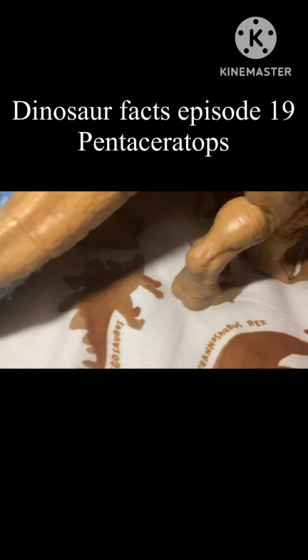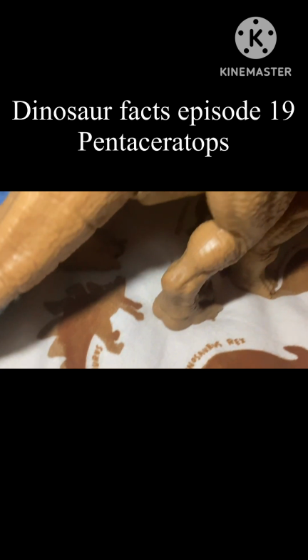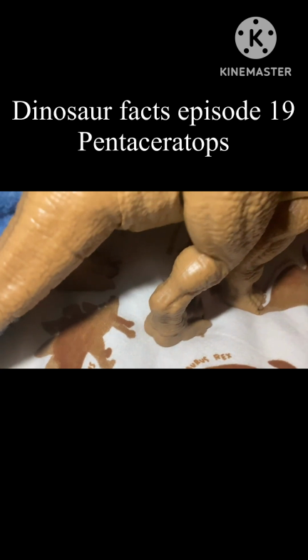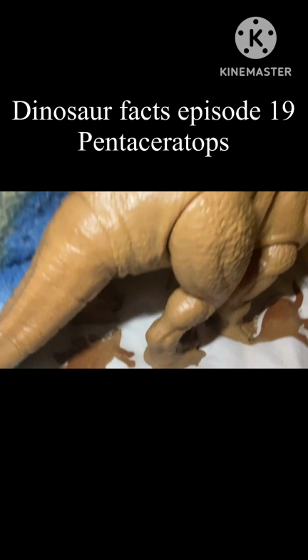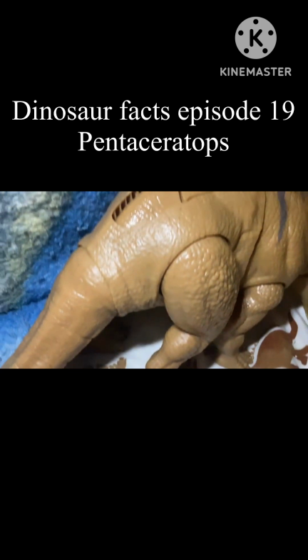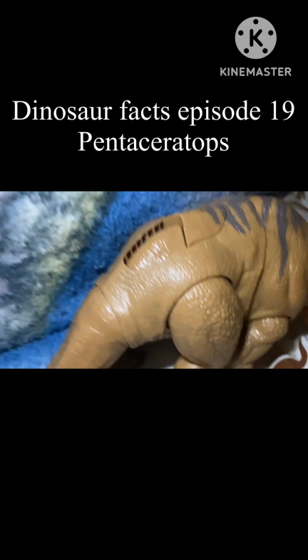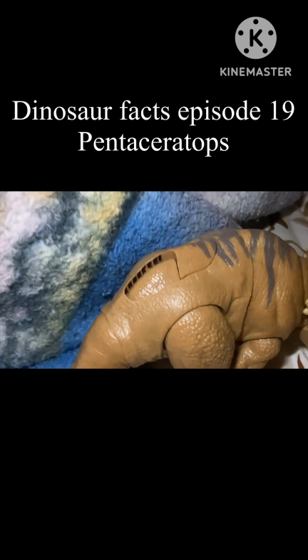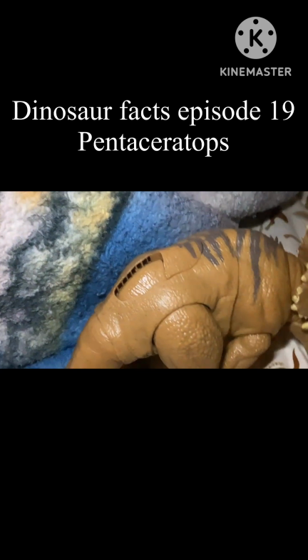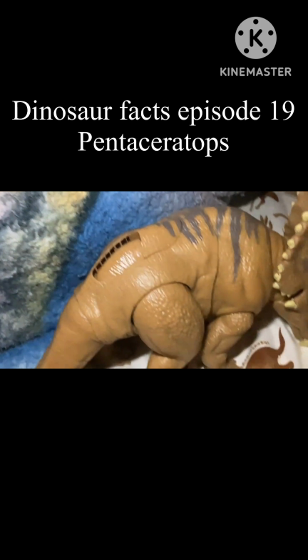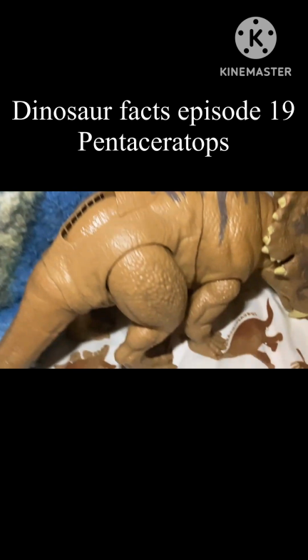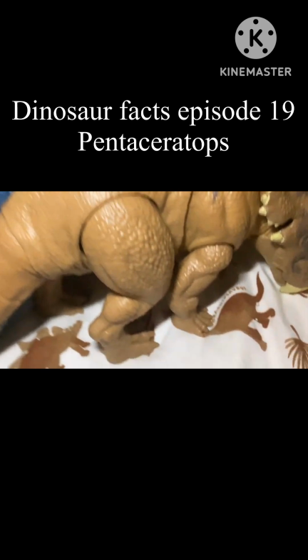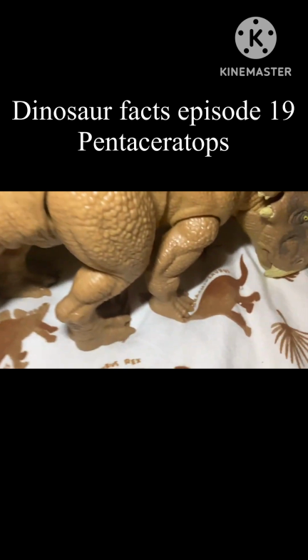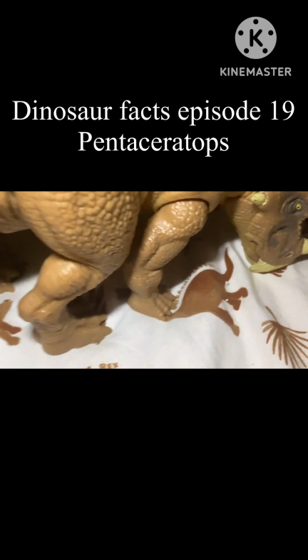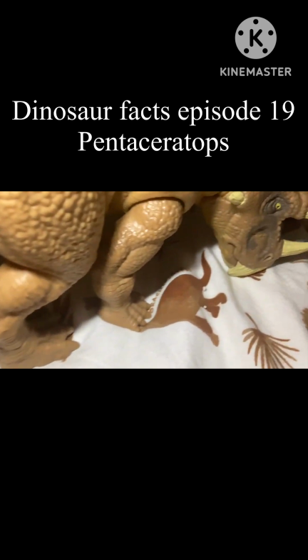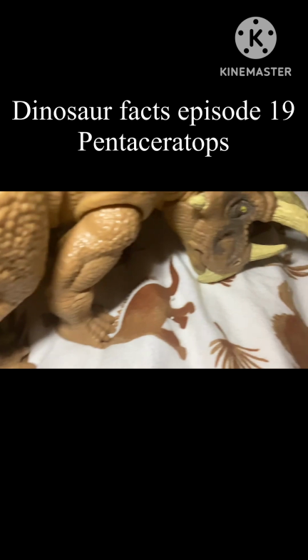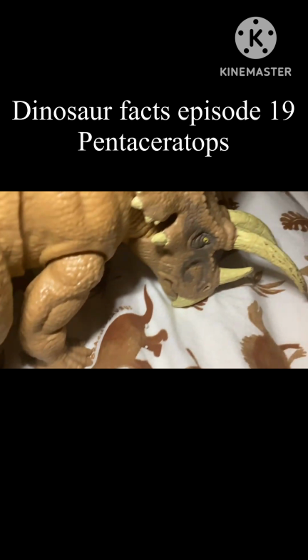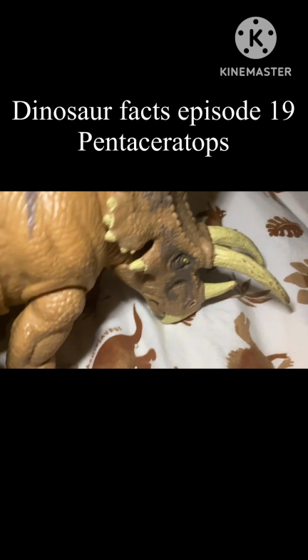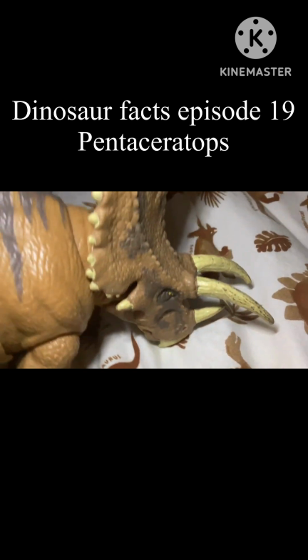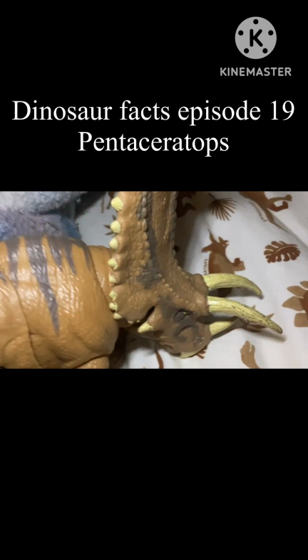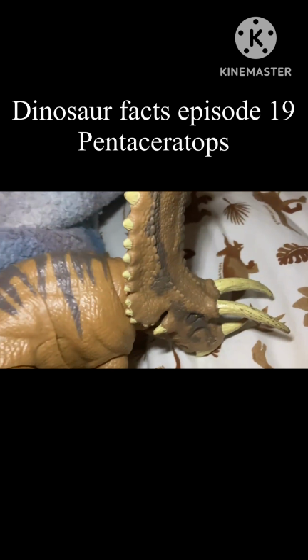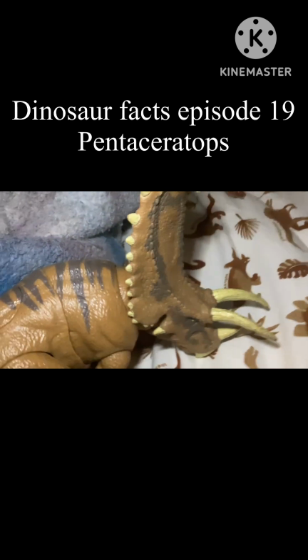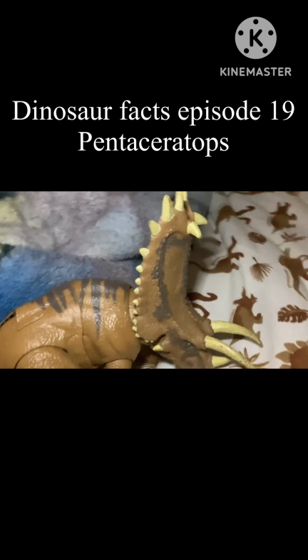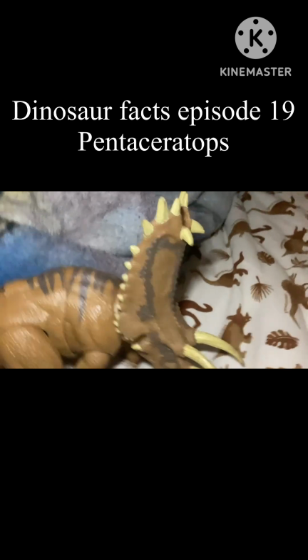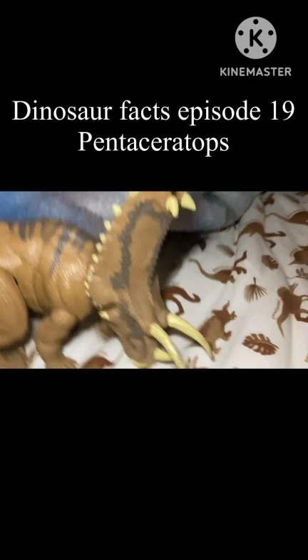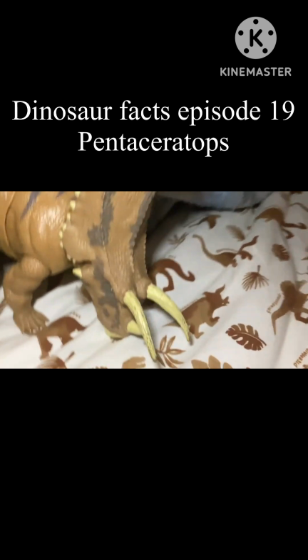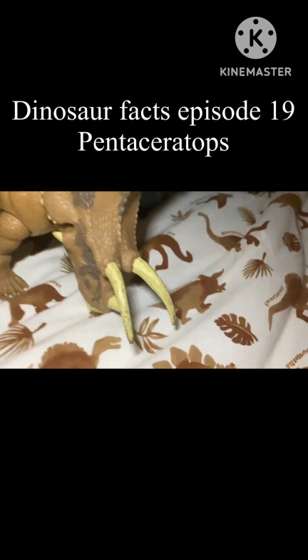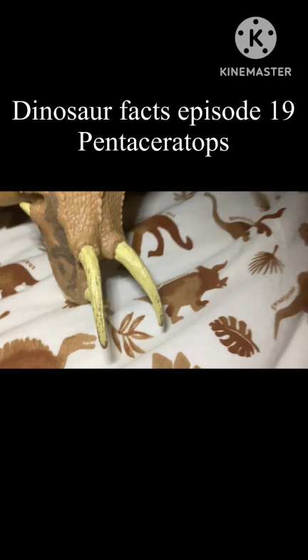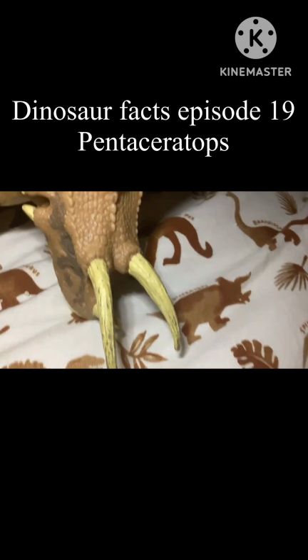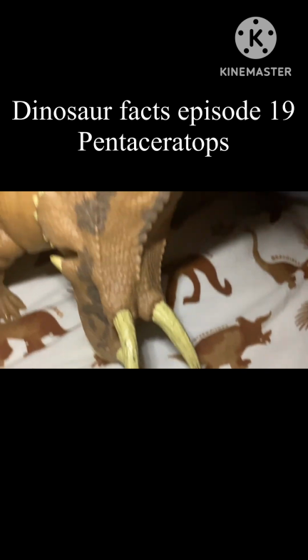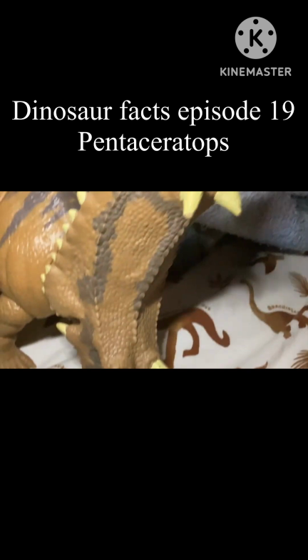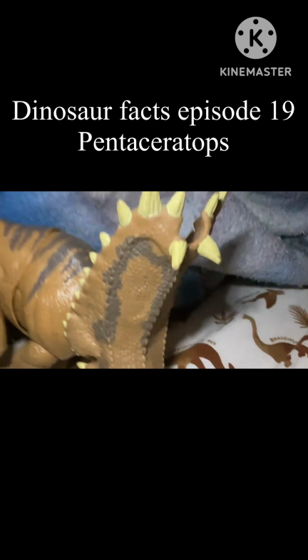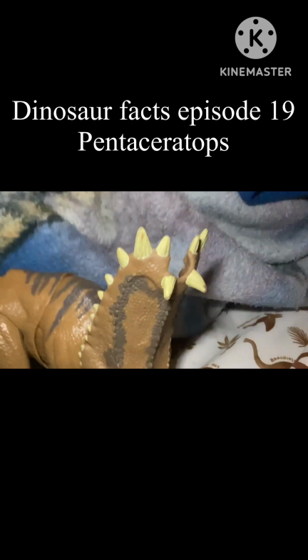Pentaceratops was anywhere from 10 to 13 feet tall, mainly frill, and anywhere between 18 to 20 feet long. Pentaceratops weighed anywhere from 5,000 to 12,000 pounds.